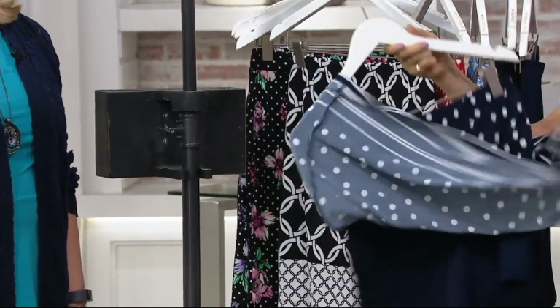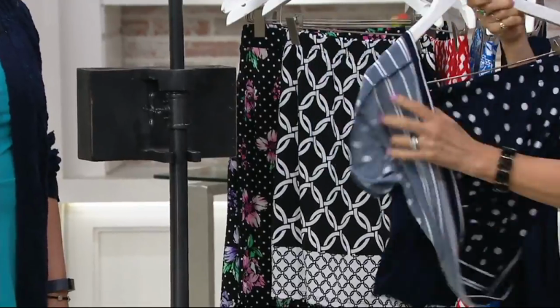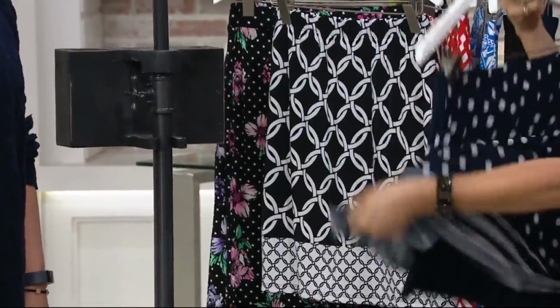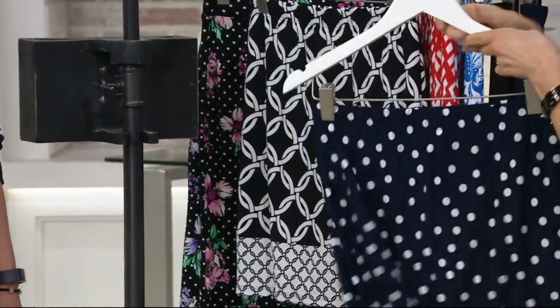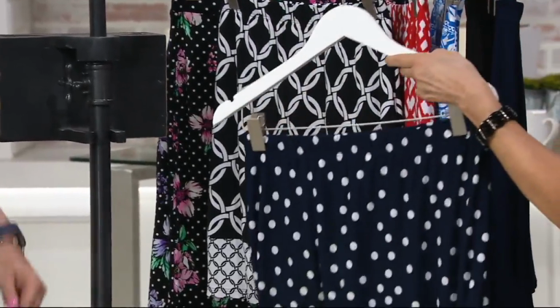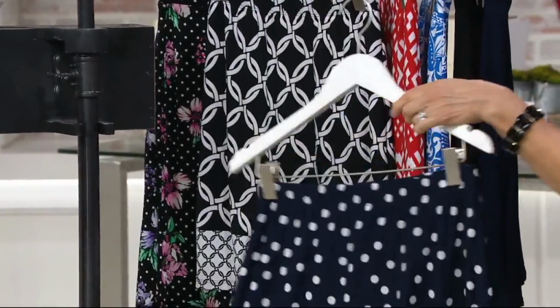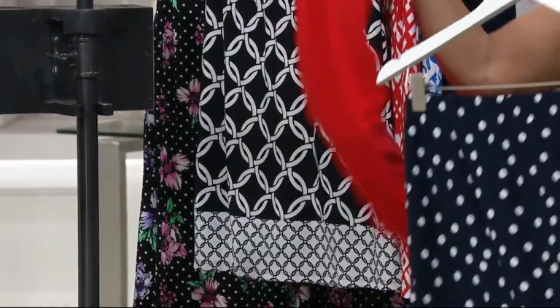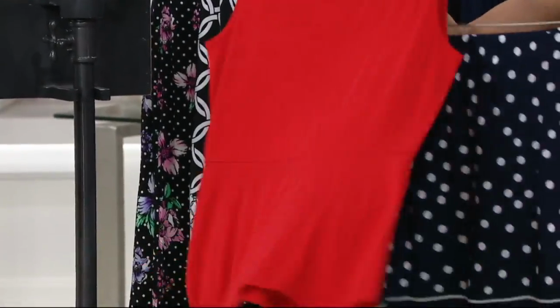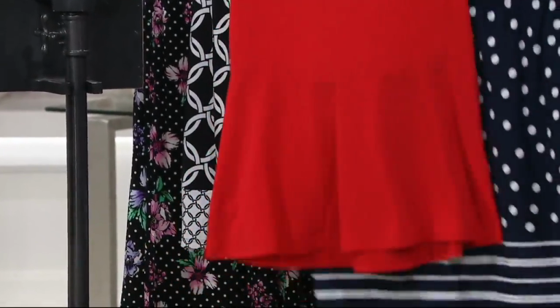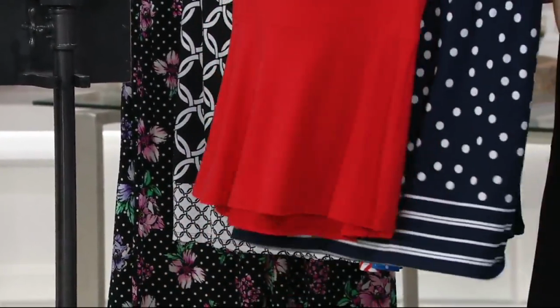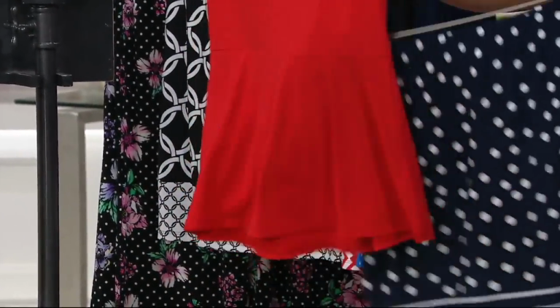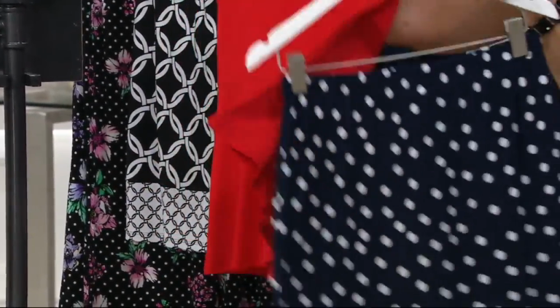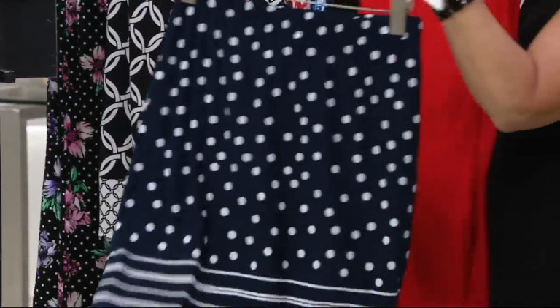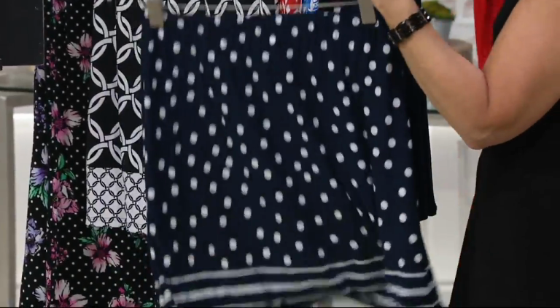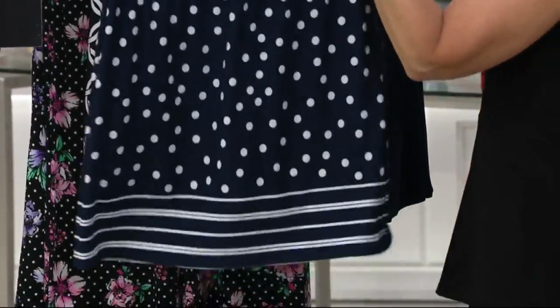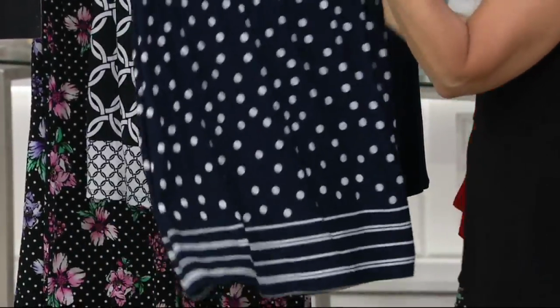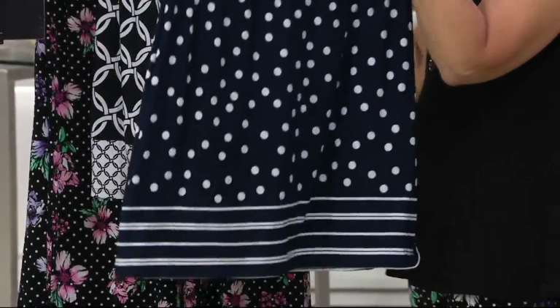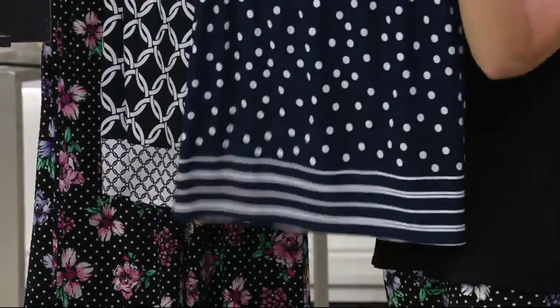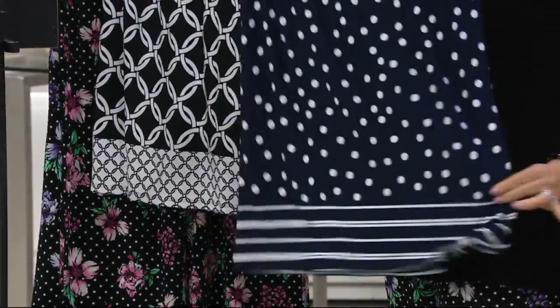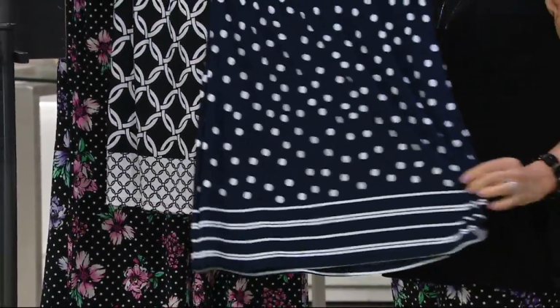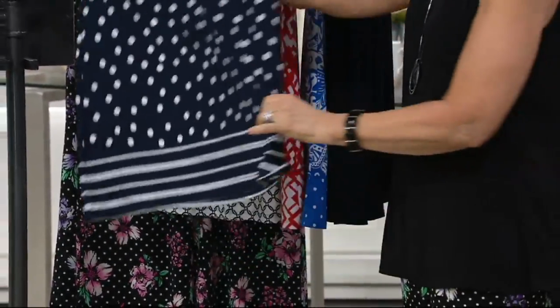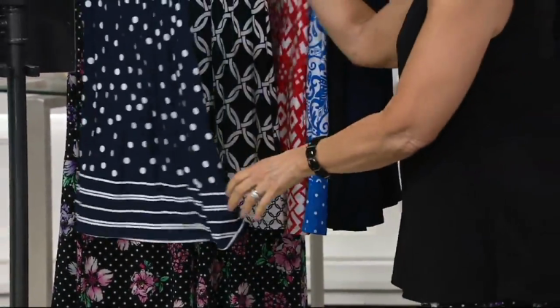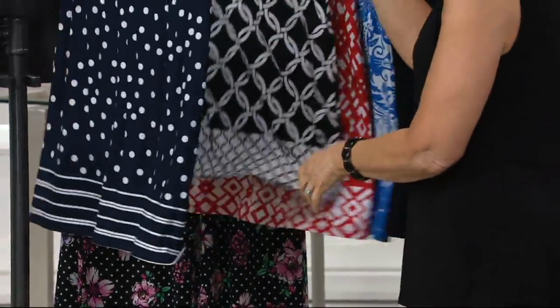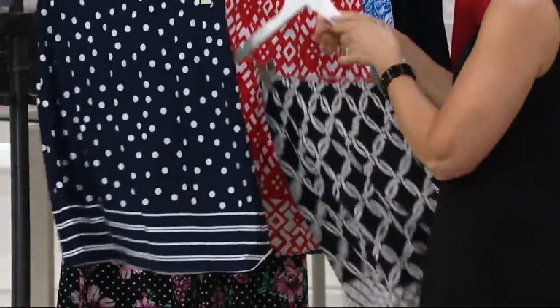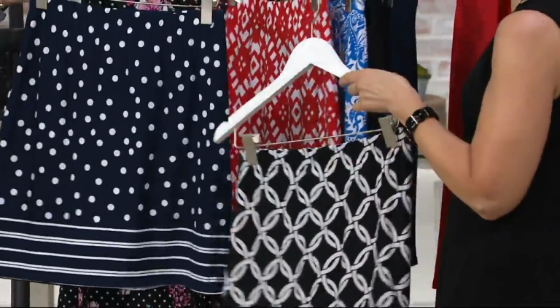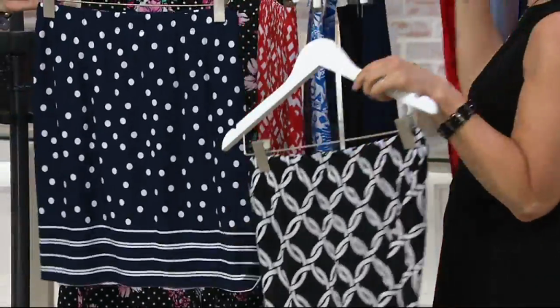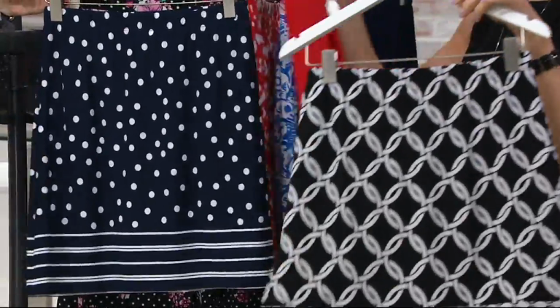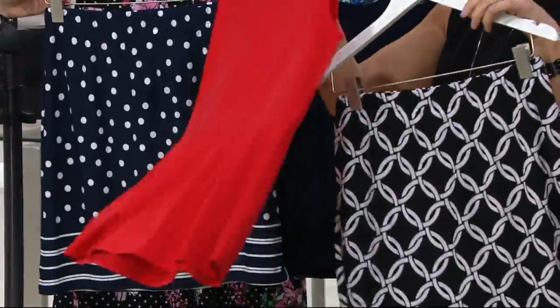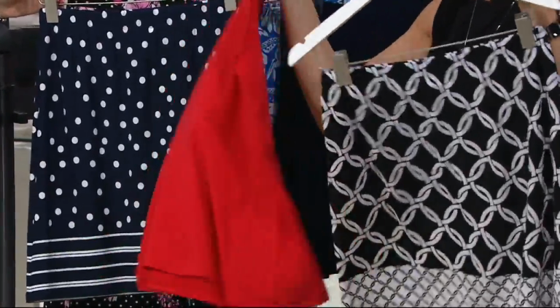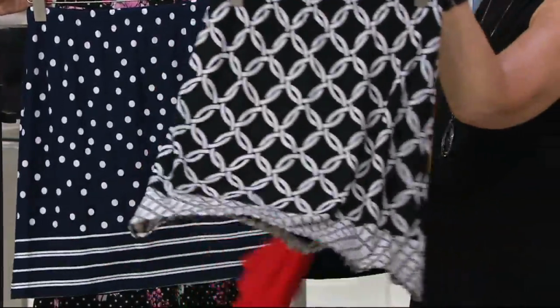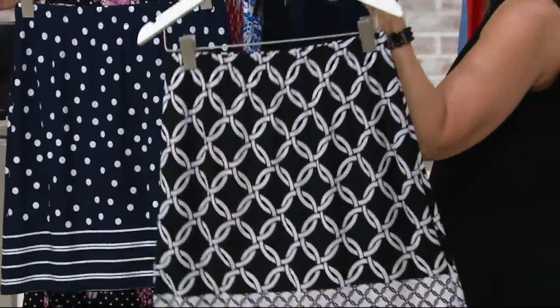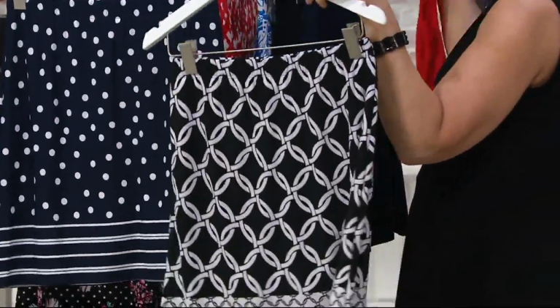But look how cute the dot is. You can even put a red top with the dot. So if you want to do a liquid knit head to toe, wear it with your tanks, wear it with anything. So that's navy dot. And then look at the black chain — we got a black chain. How good is that?